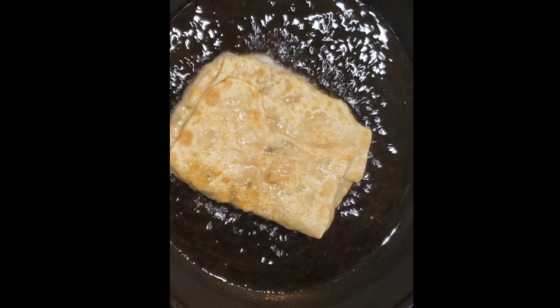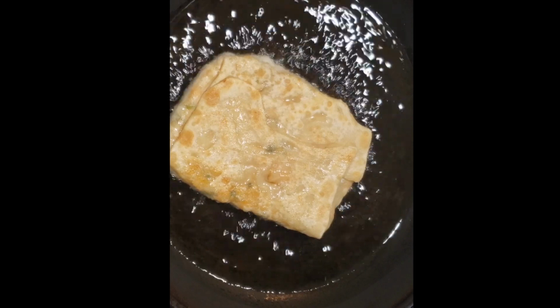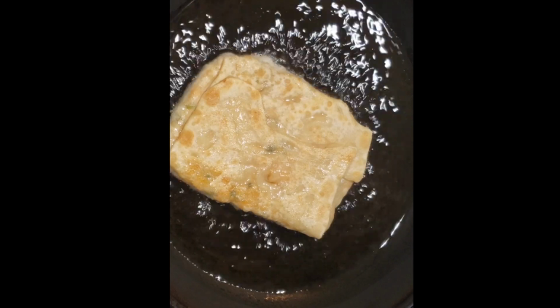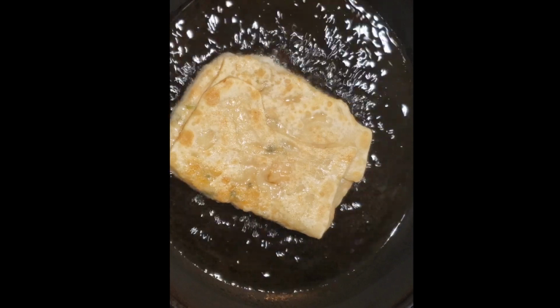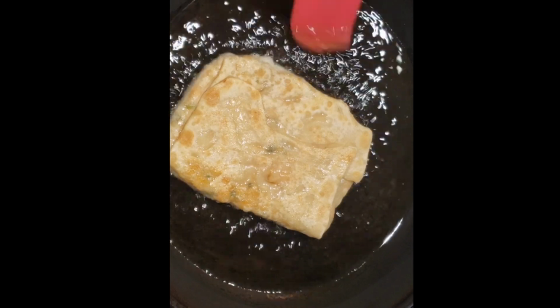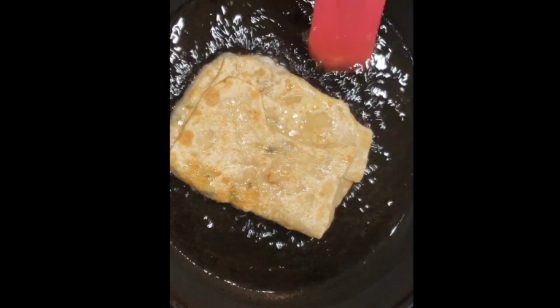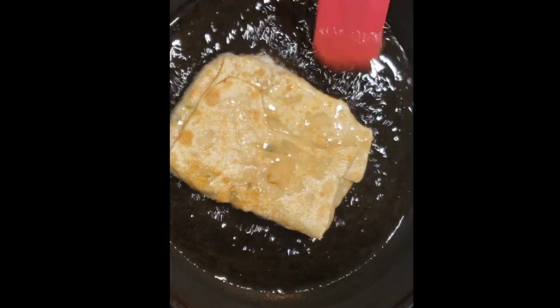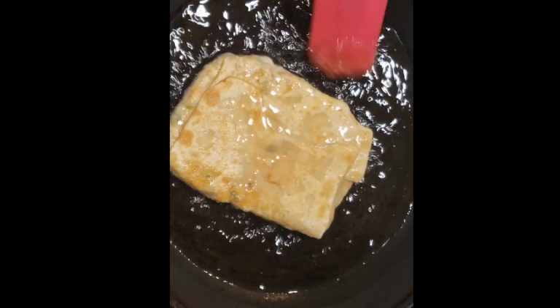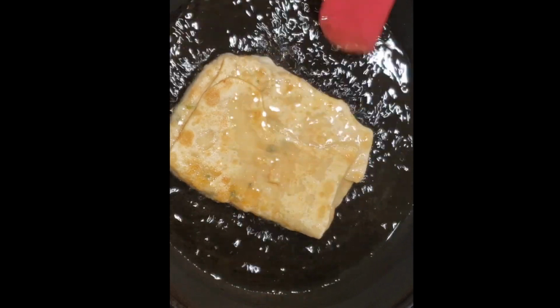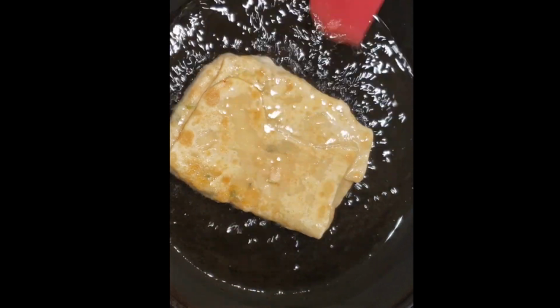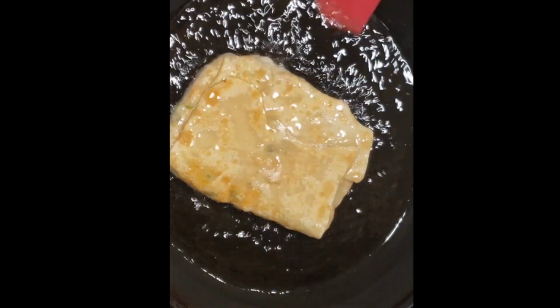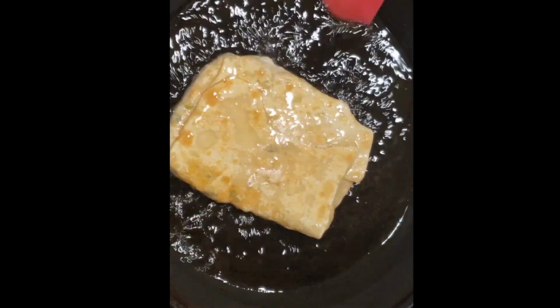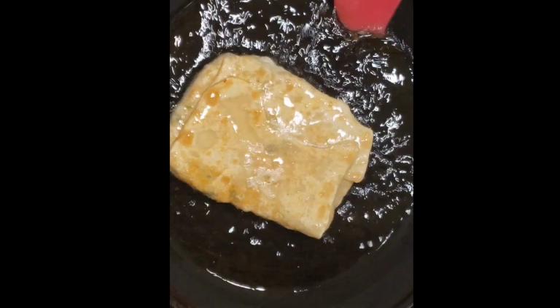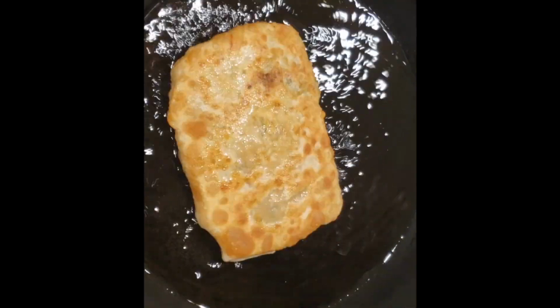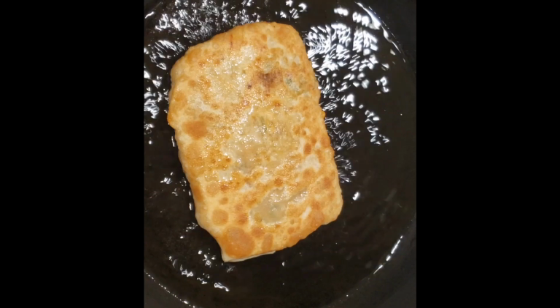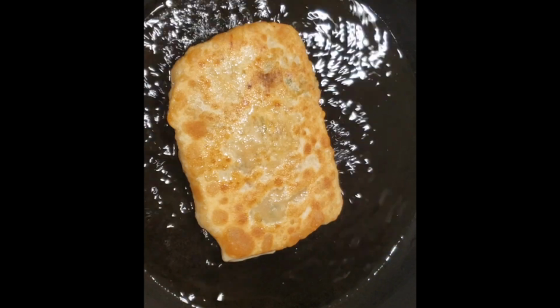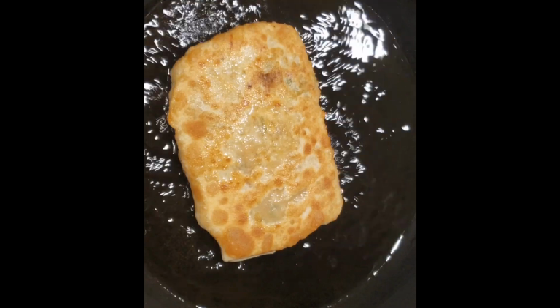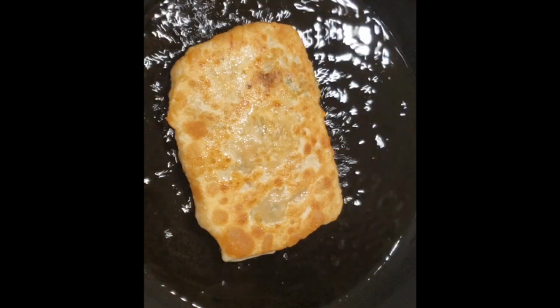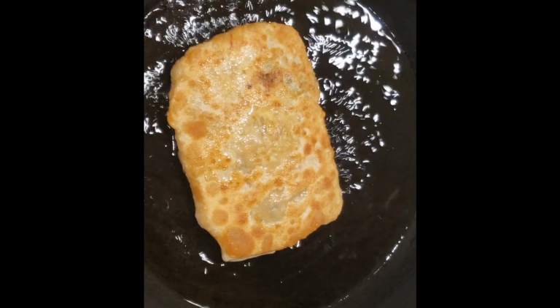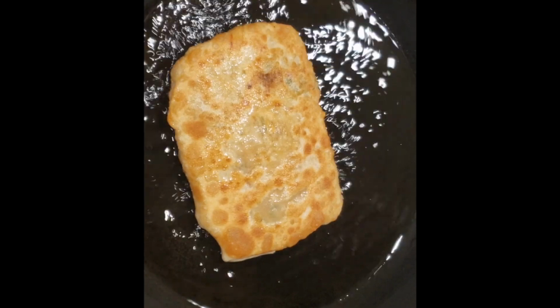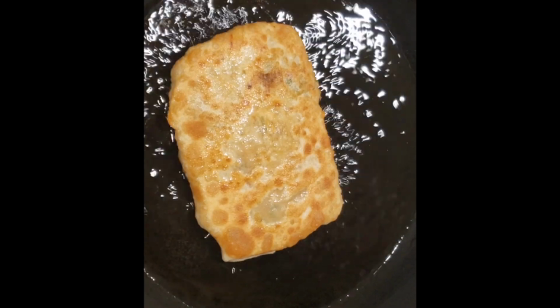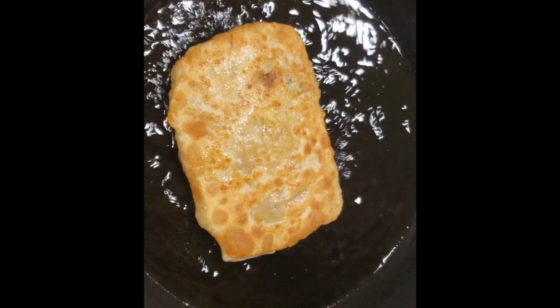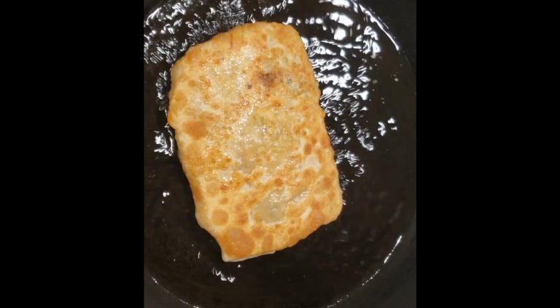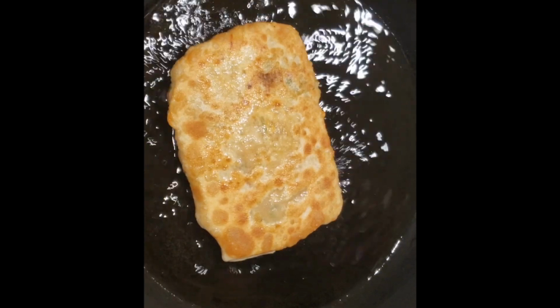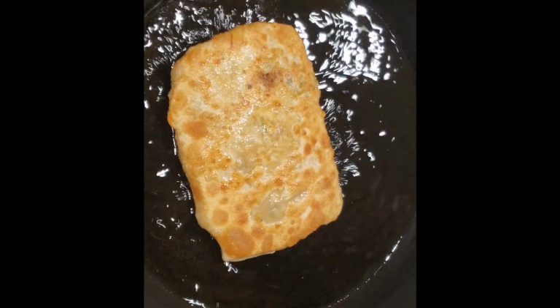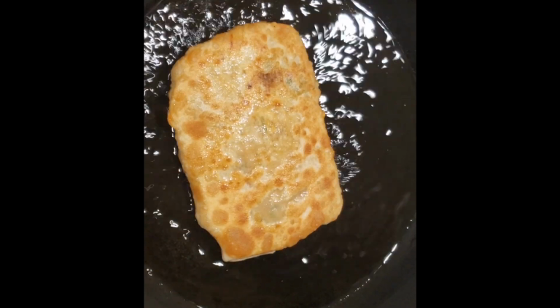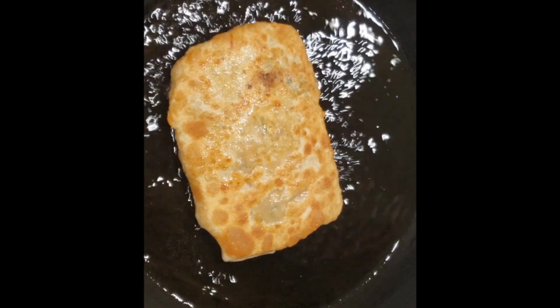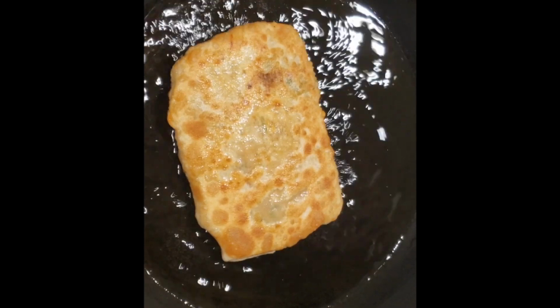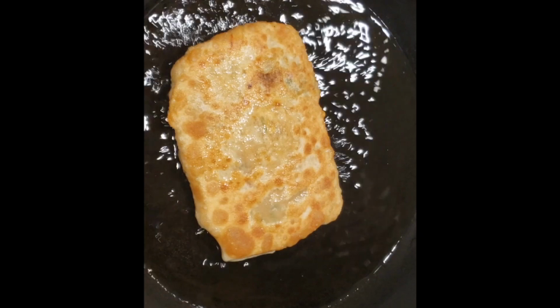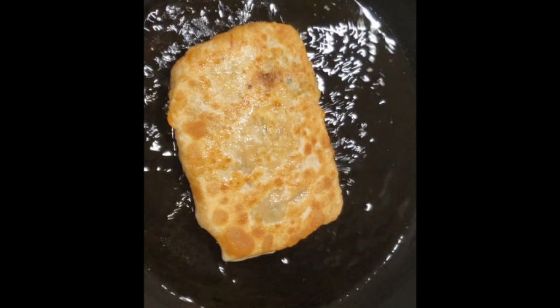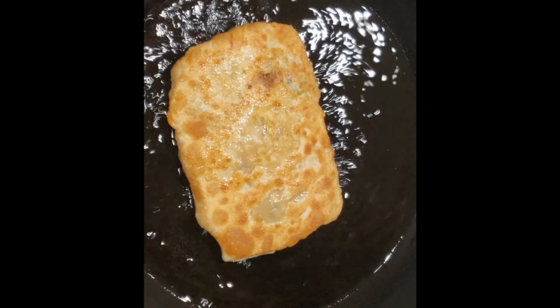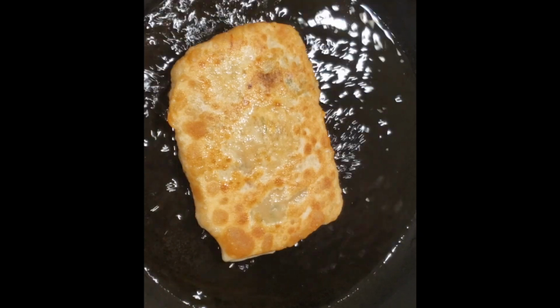The paratha will stay nice, and place it on fresh paper towel or tissue as a hot water drain so it will absorb the excess oil.